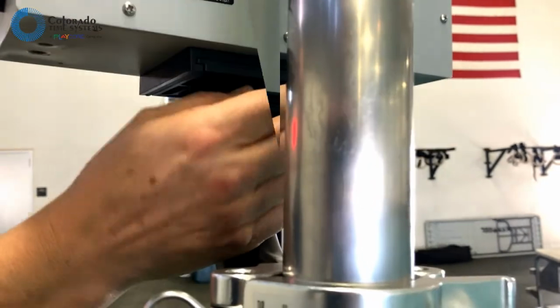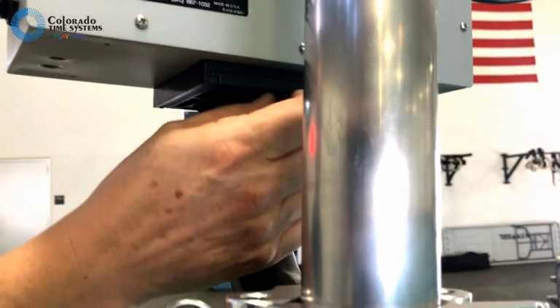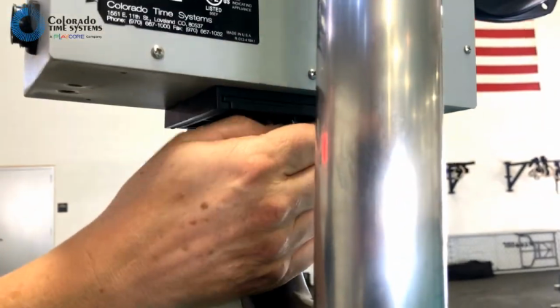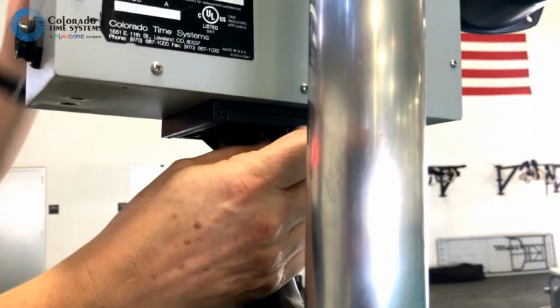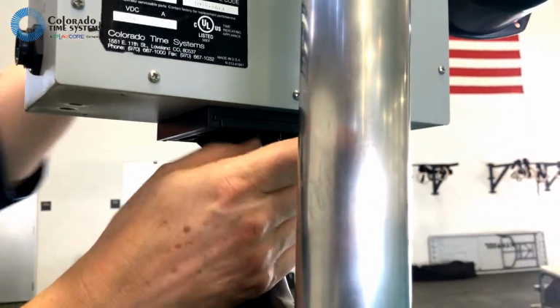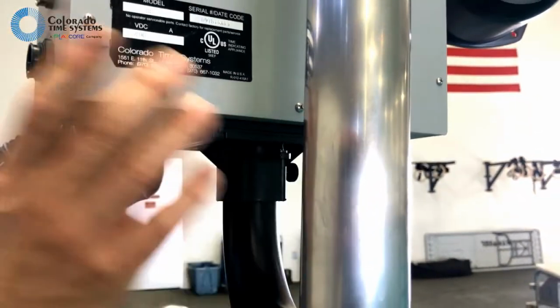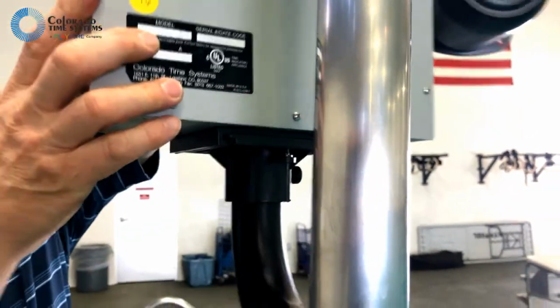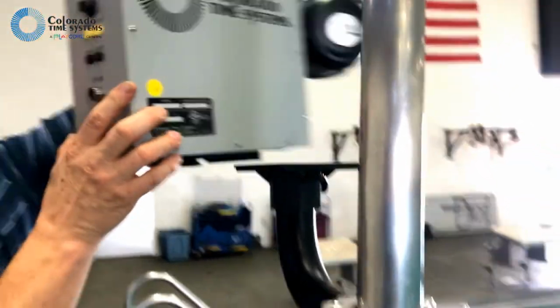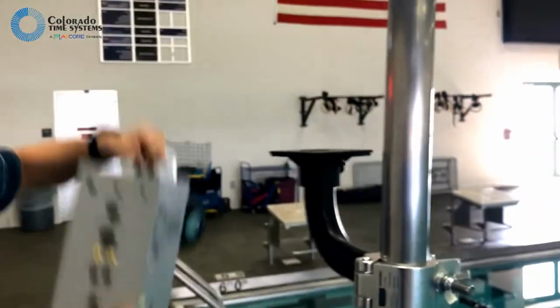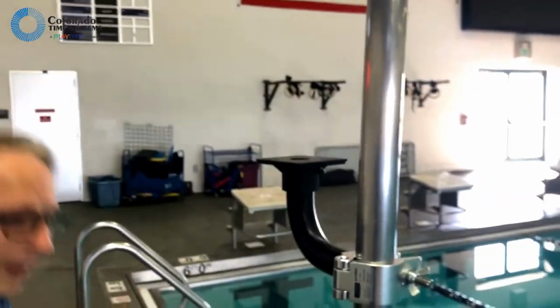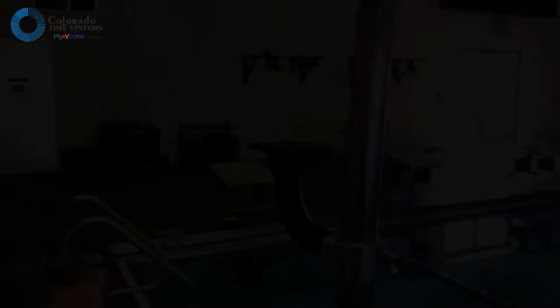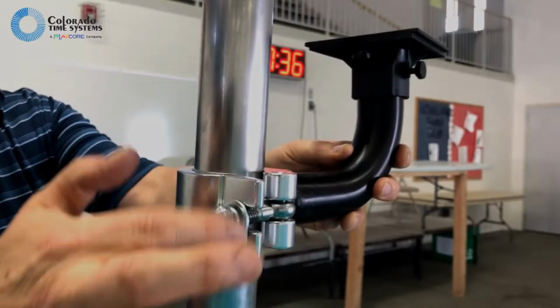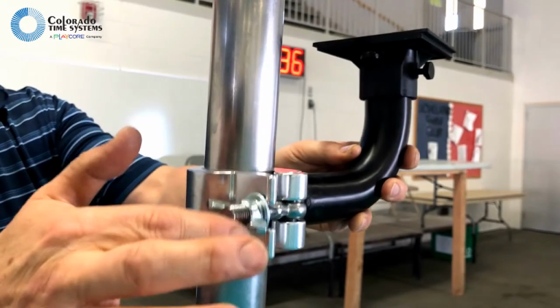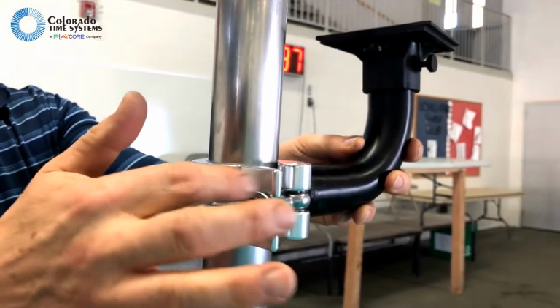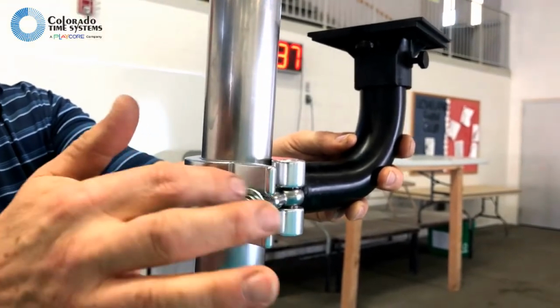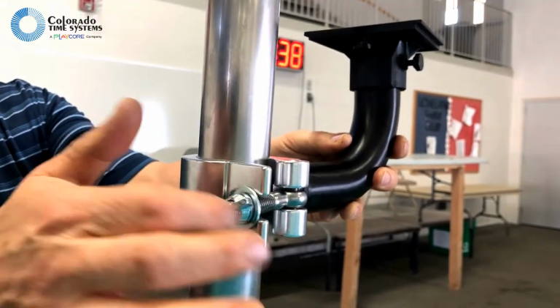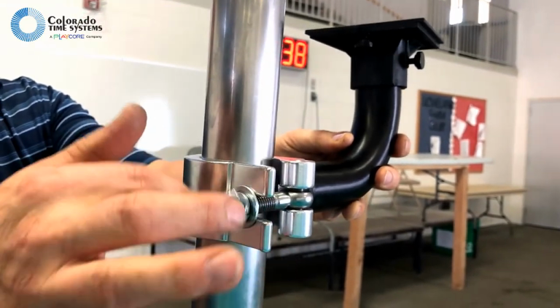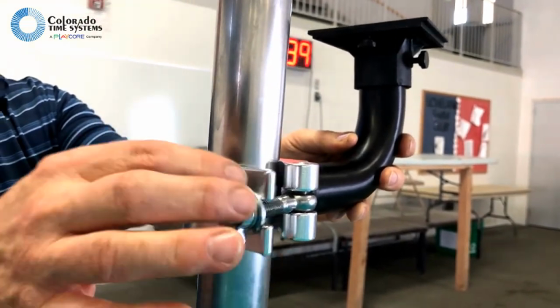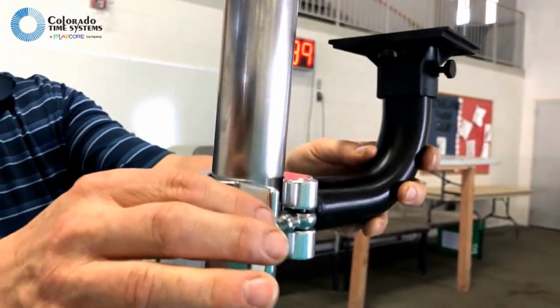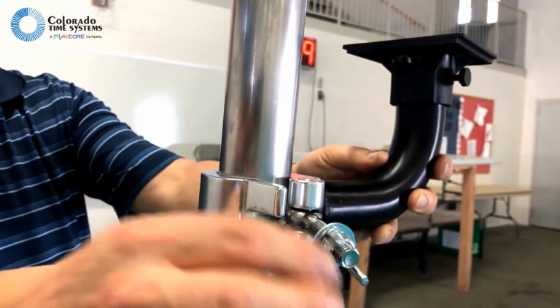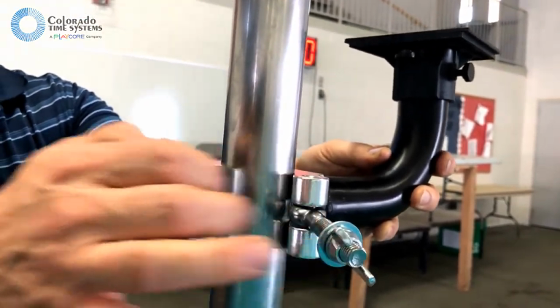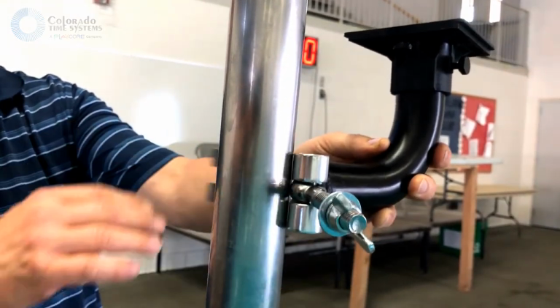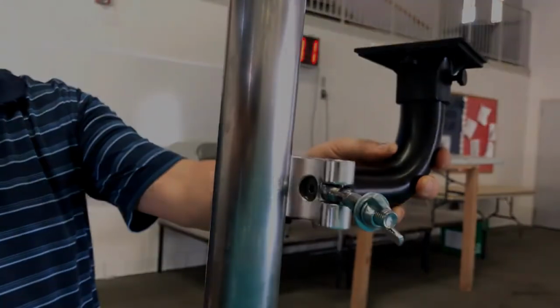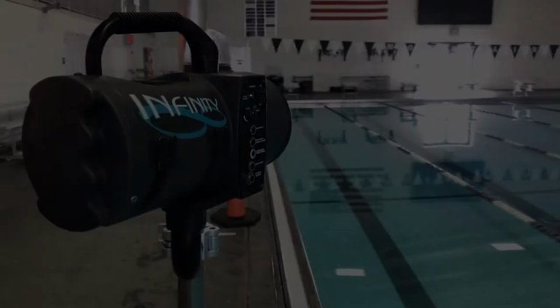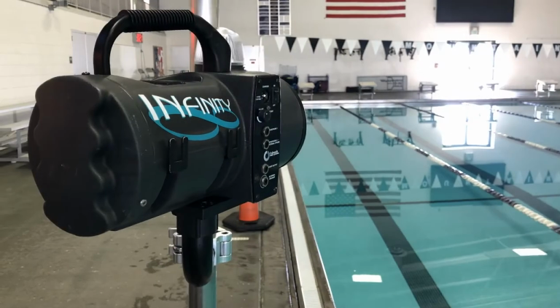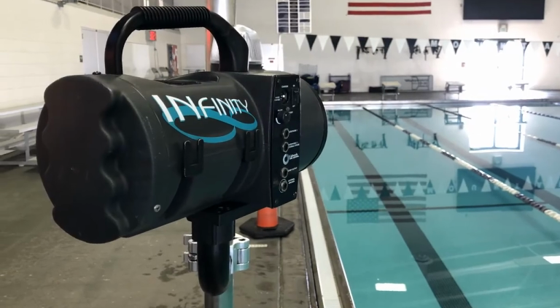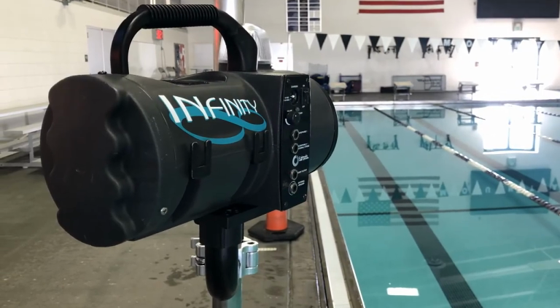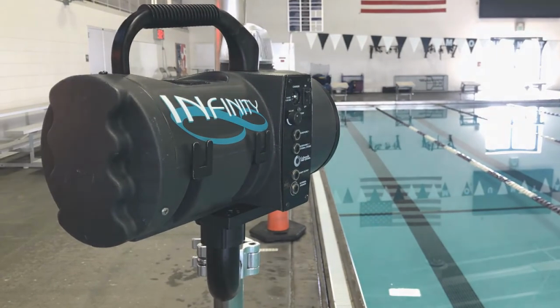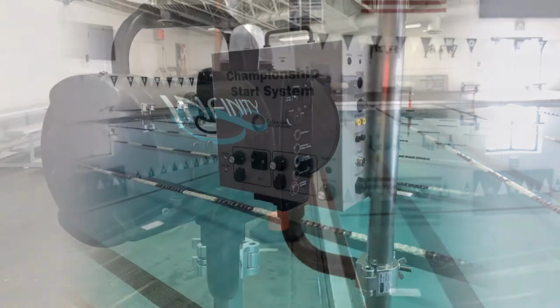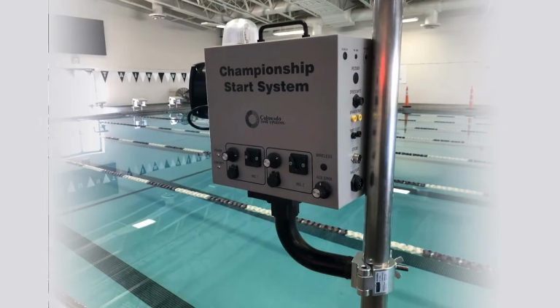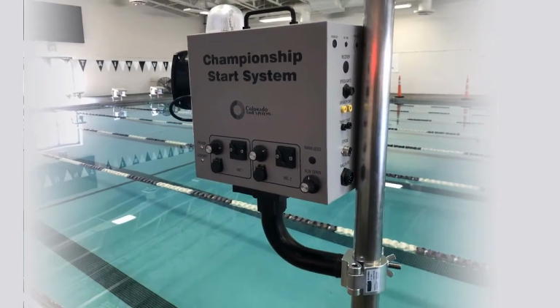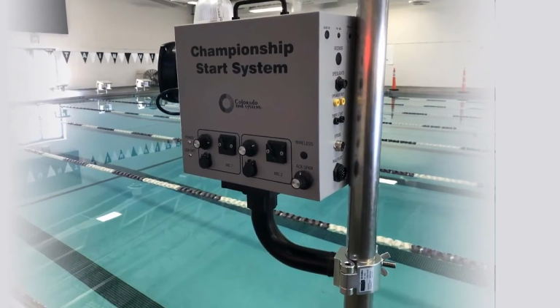When finished, reverse the steps and store your bracket assembly and start system in a dry, safe place. Turn off your start system and plug it into AC power to recharge the batteries.